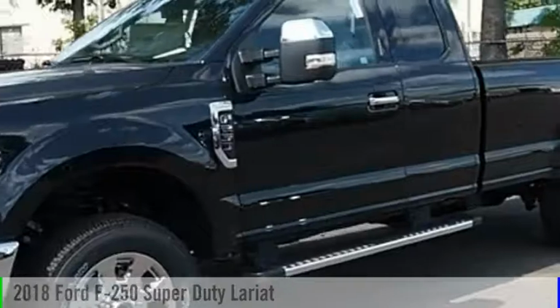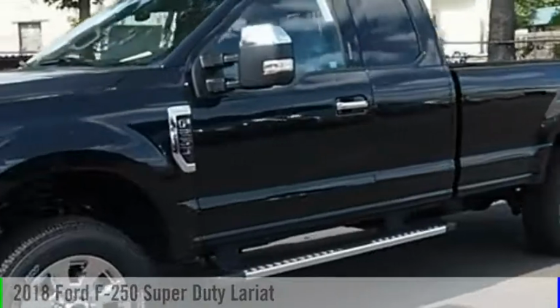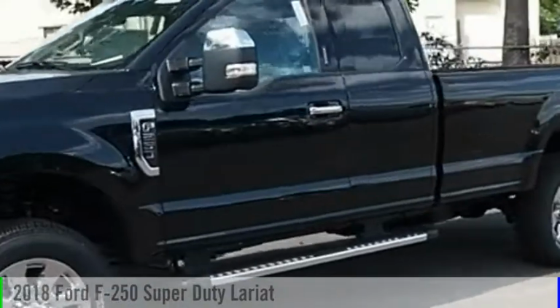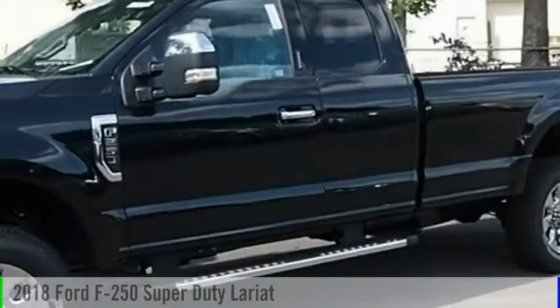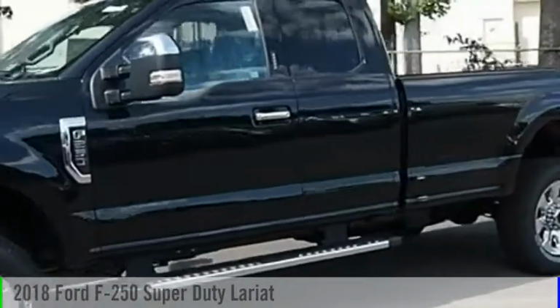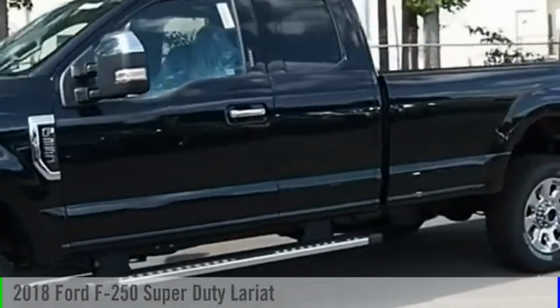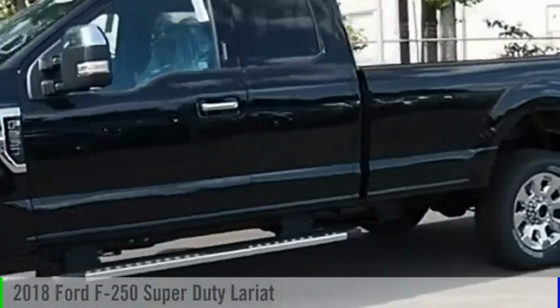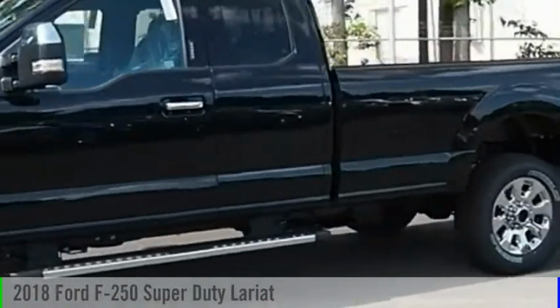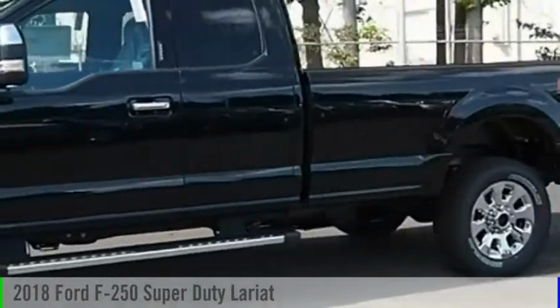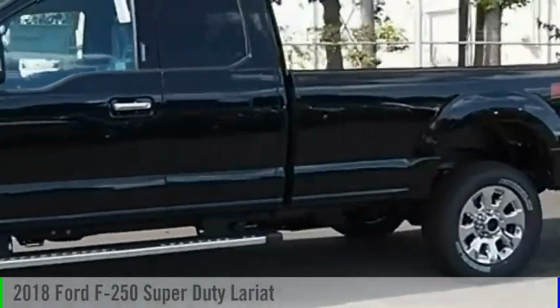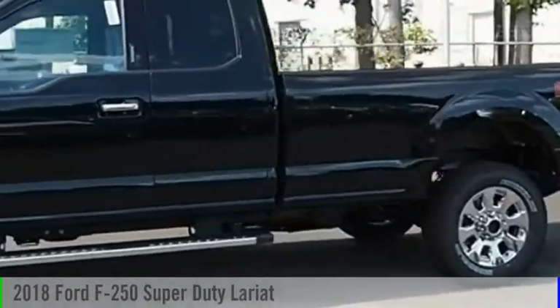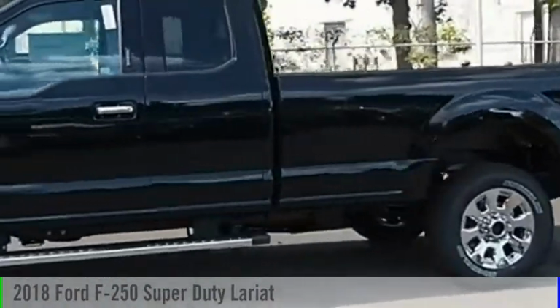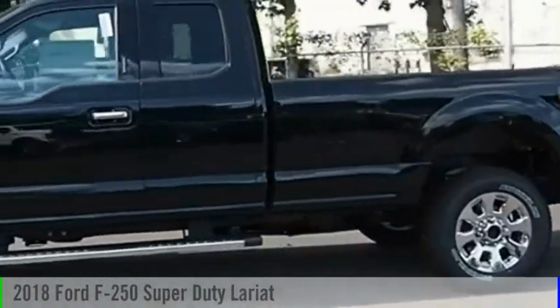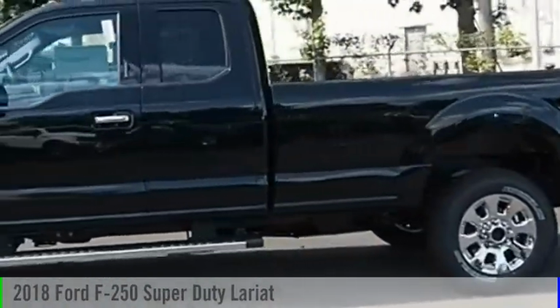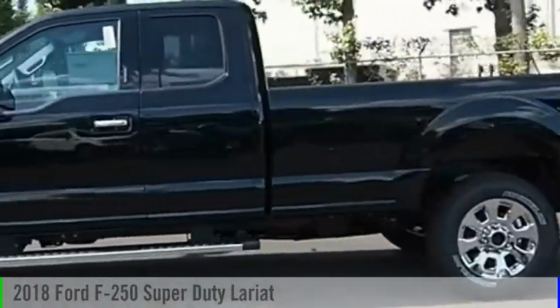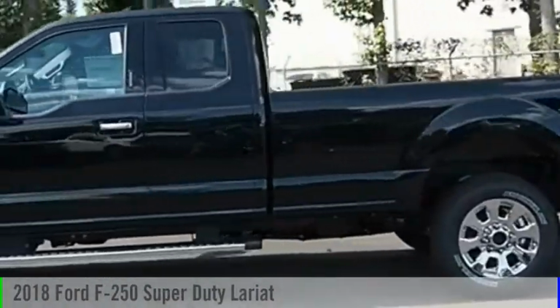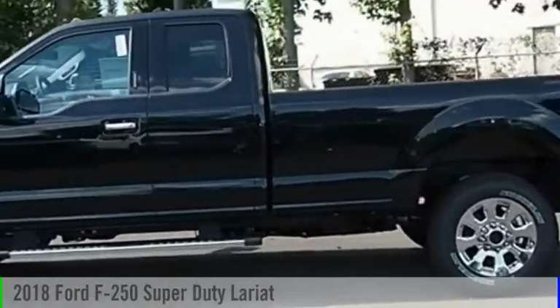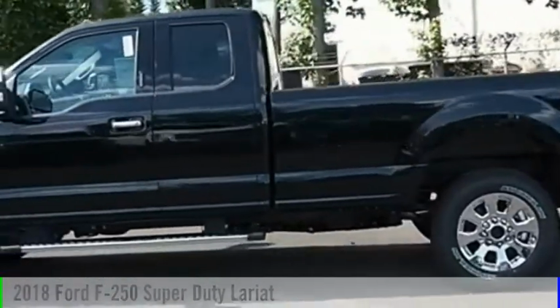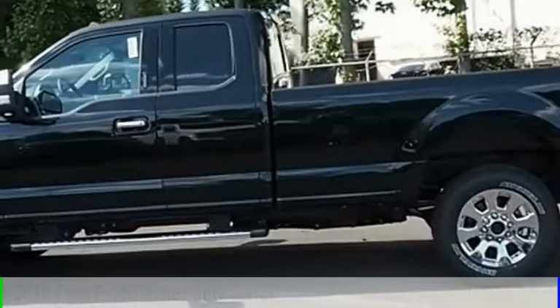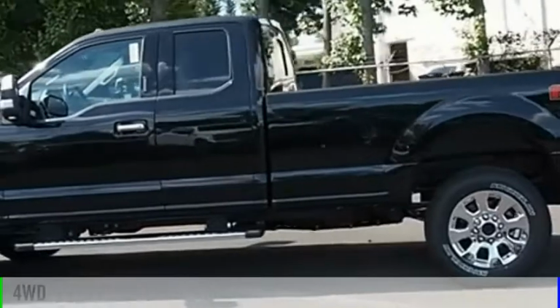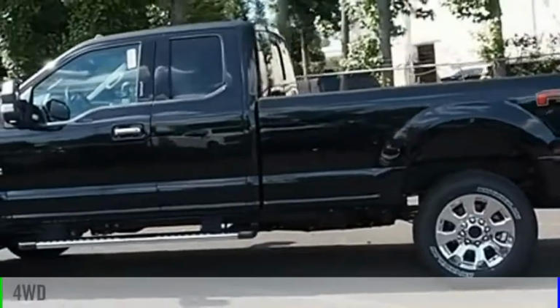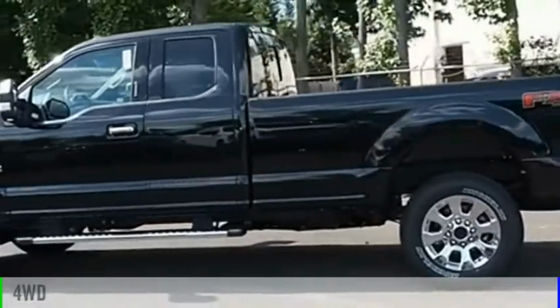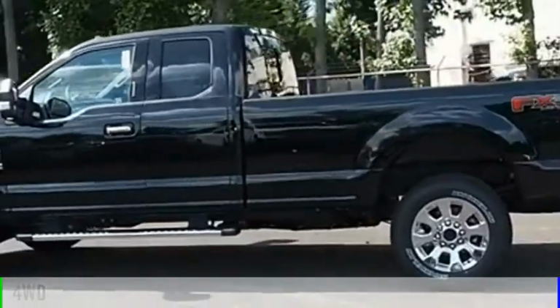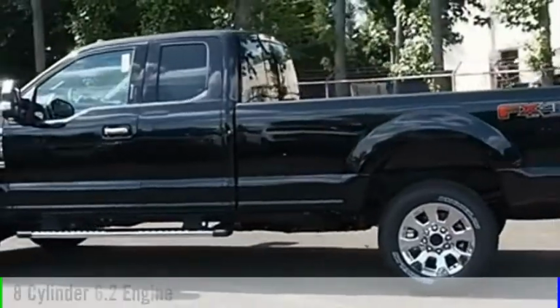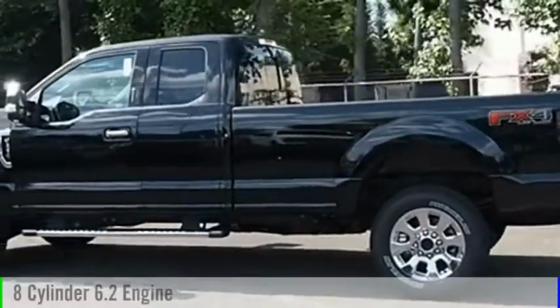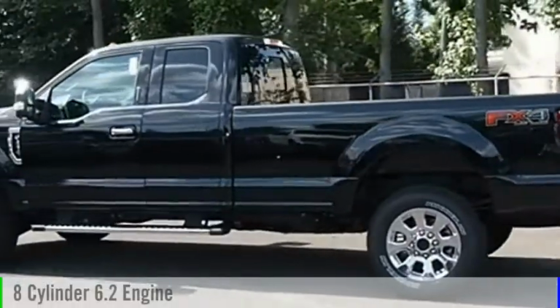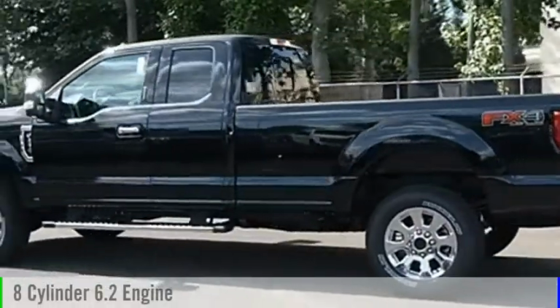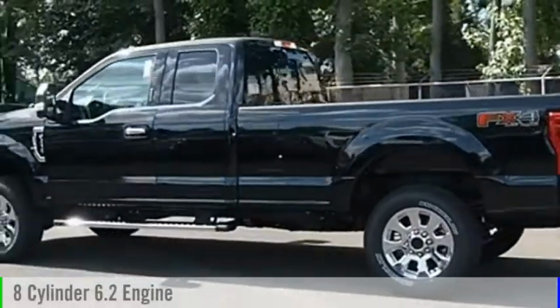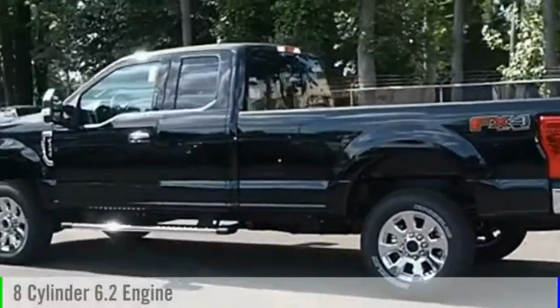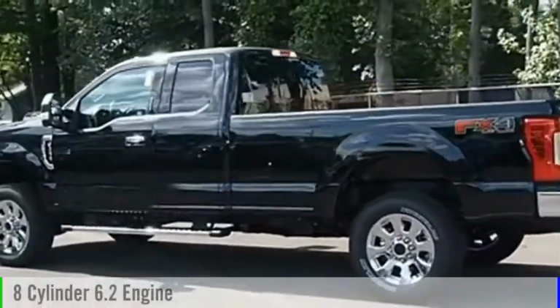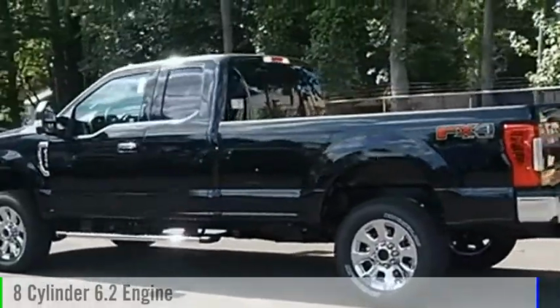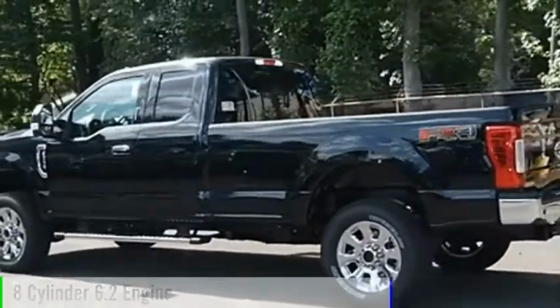Ride in the 2018 F-250 Super Duty. This vehicle is powered by a four-wheel drive, eight-cylinder, 6.2-liter engine.